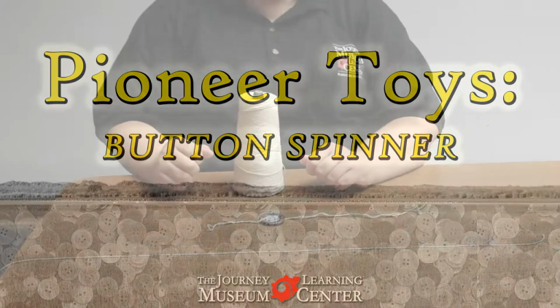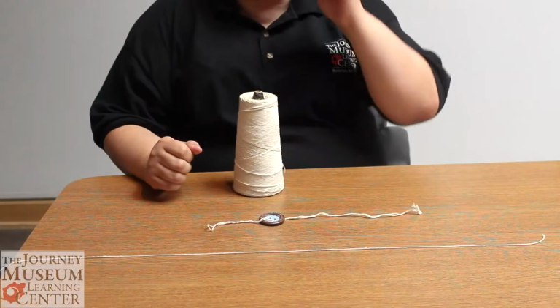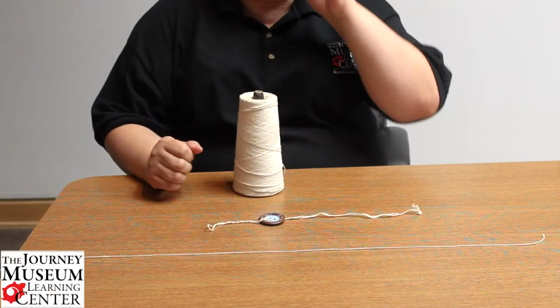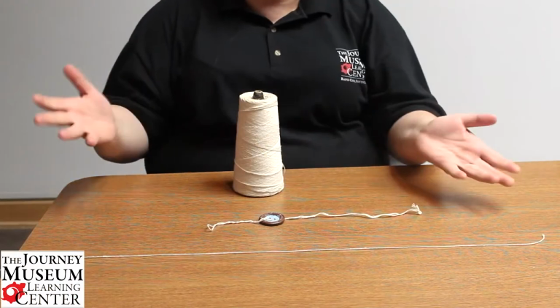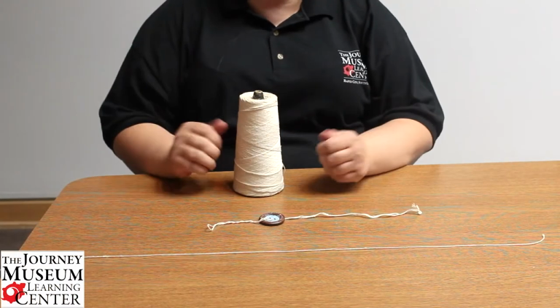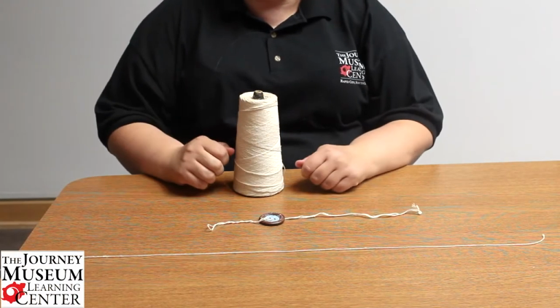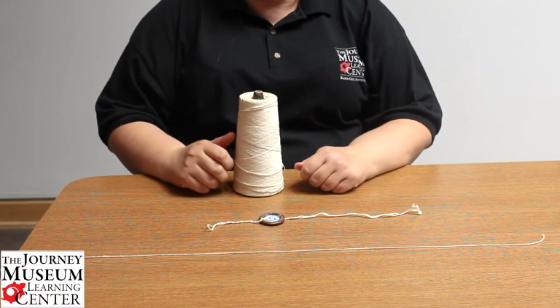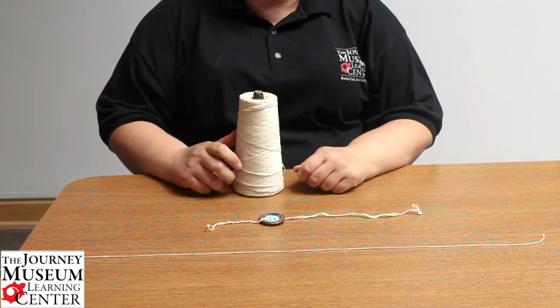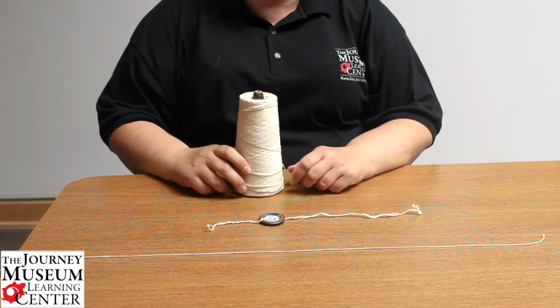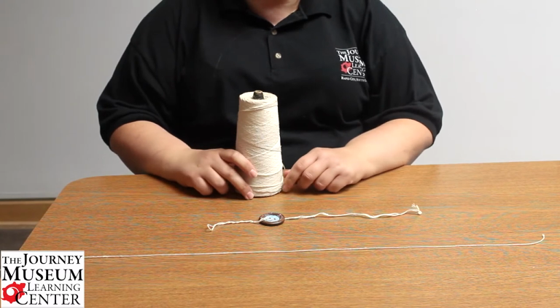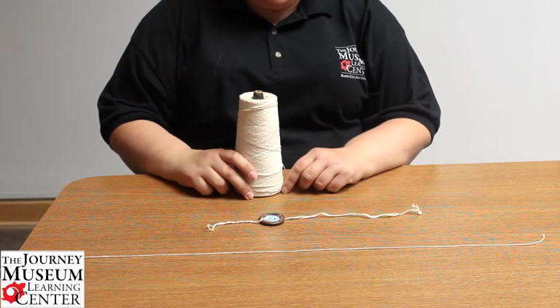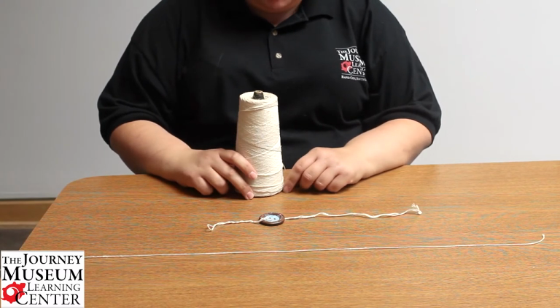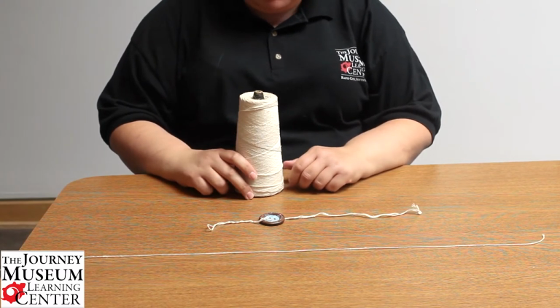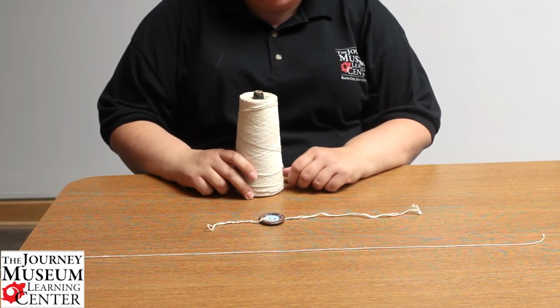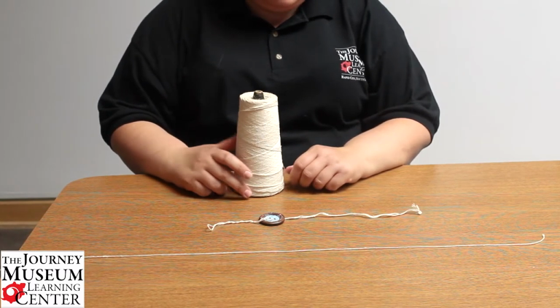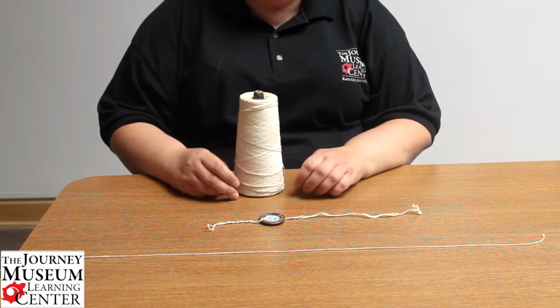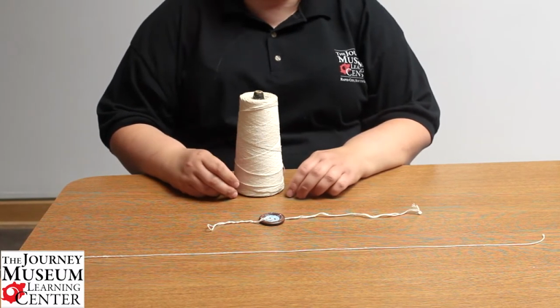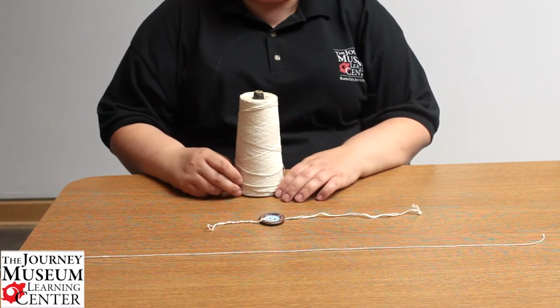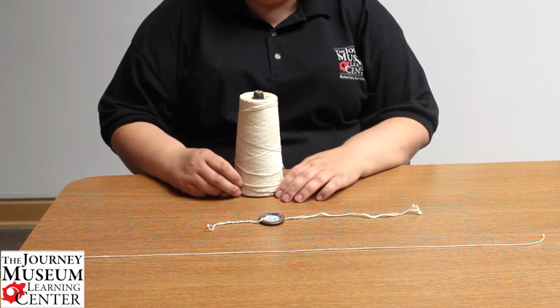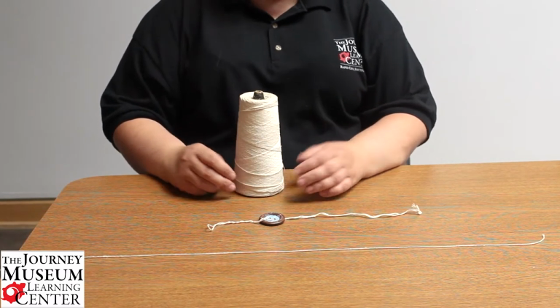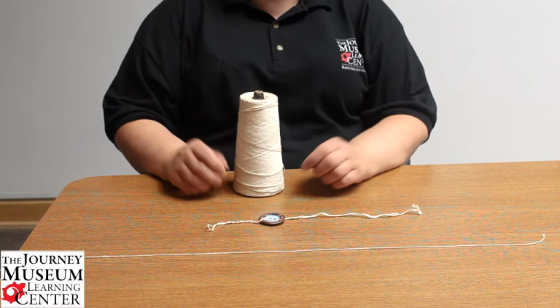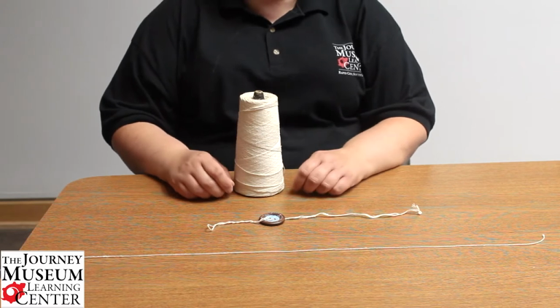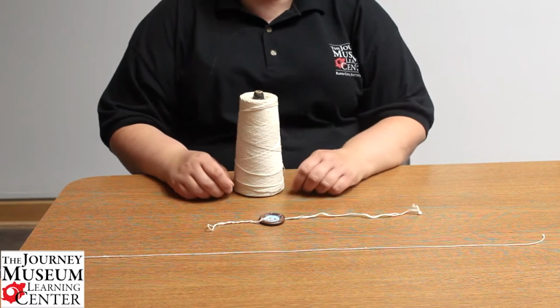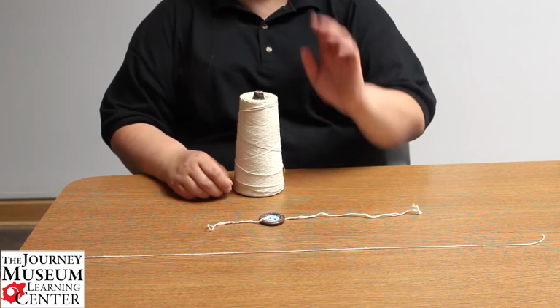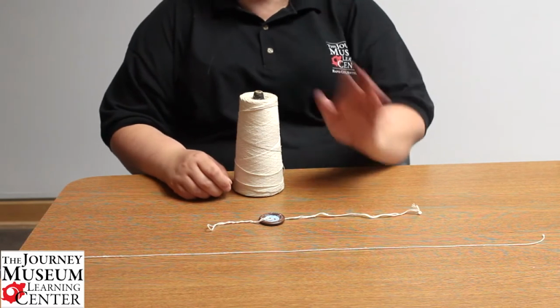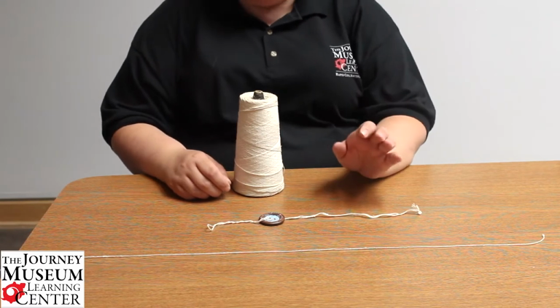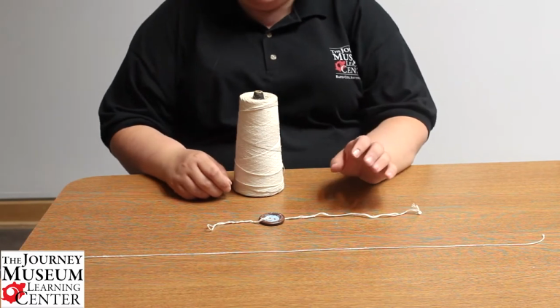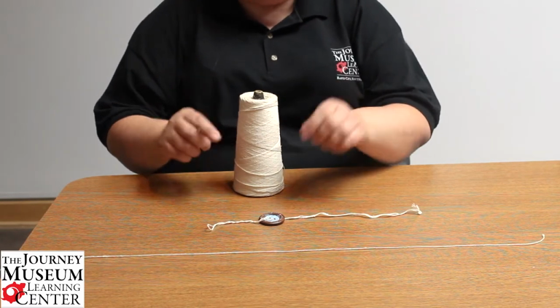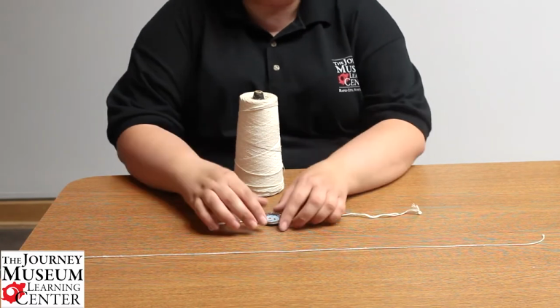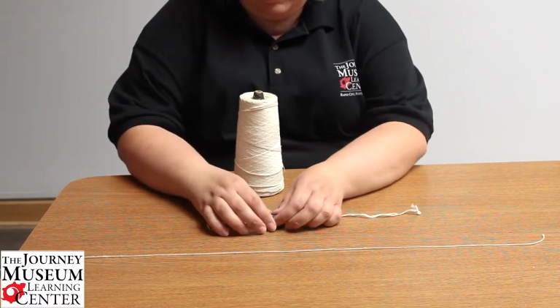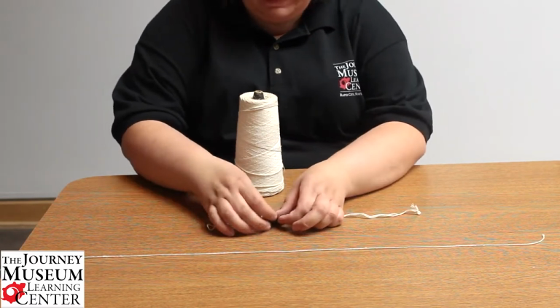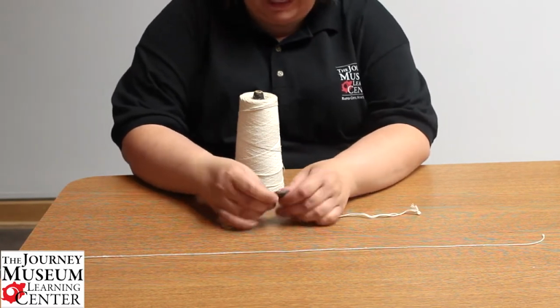Hello everybody and welcome from the Journey Museum and Learning Center. My name is Christine, I'm the Education Coordinator here, and today I'm going to show you how to make a simple toy just like the Pioneers had.